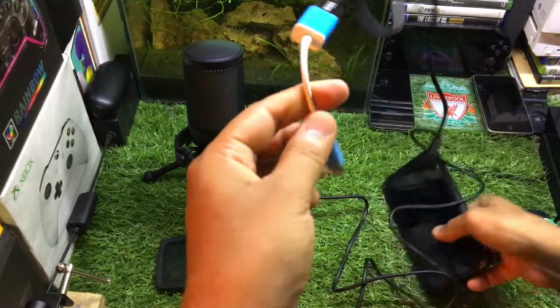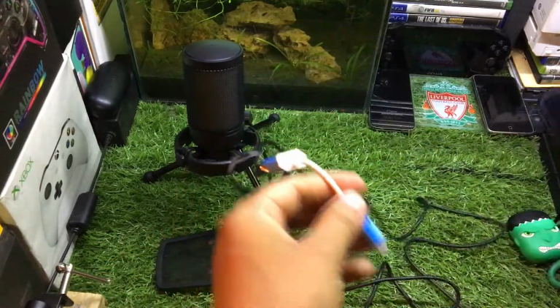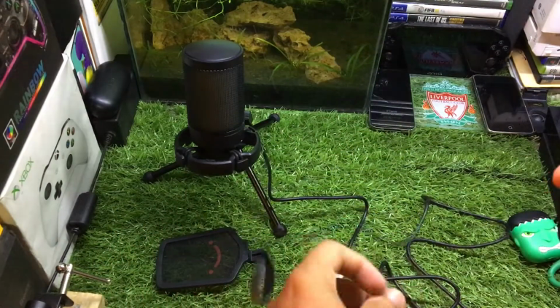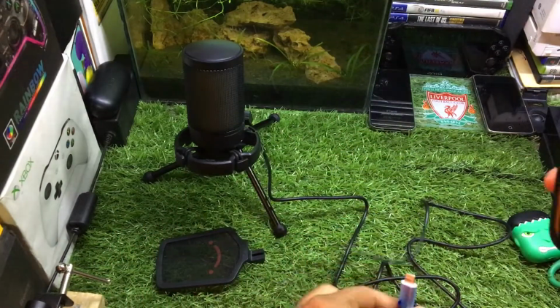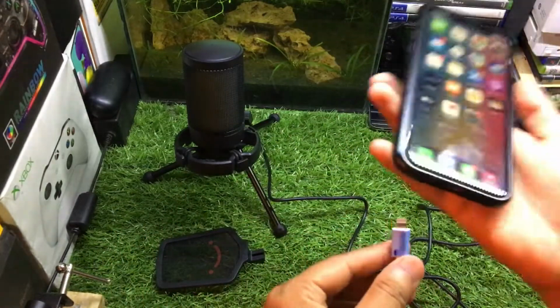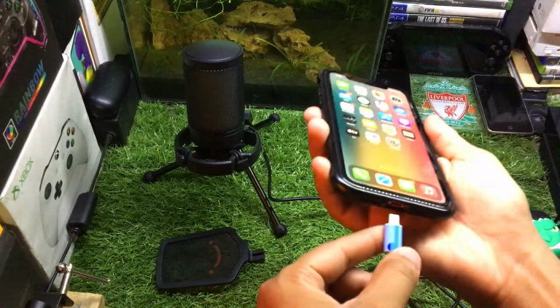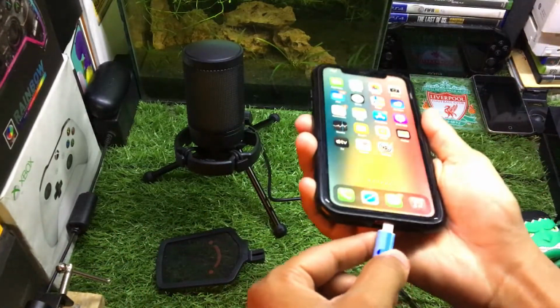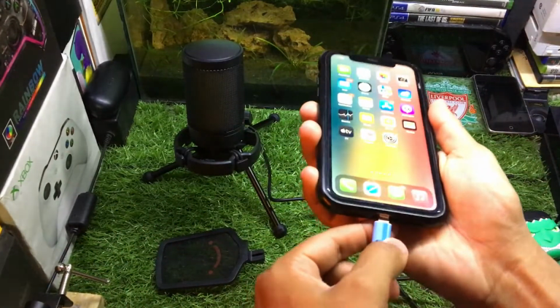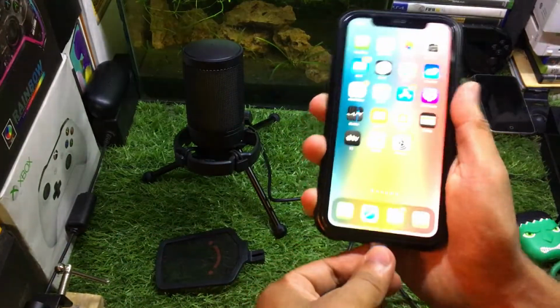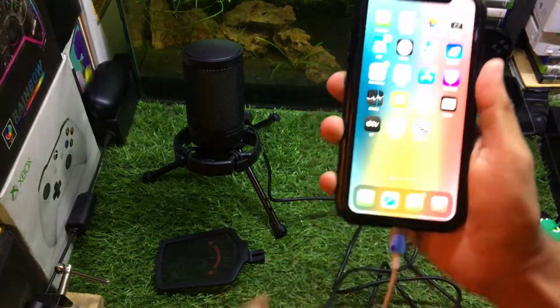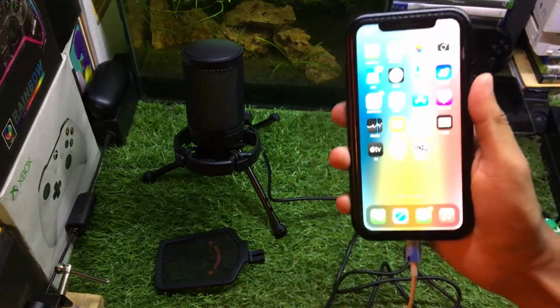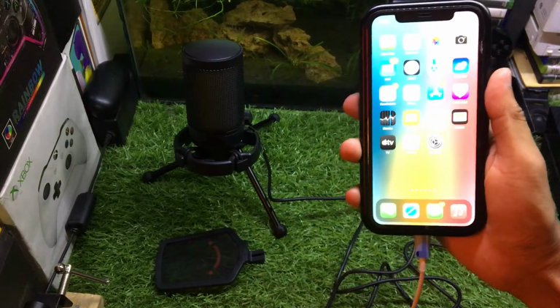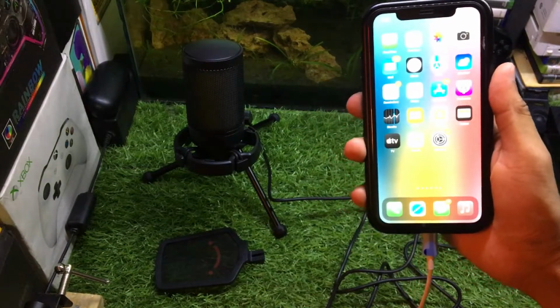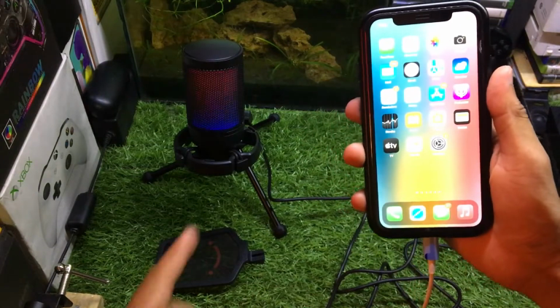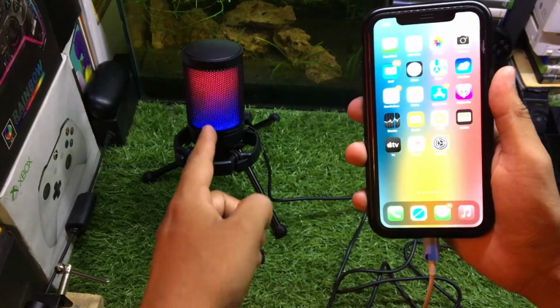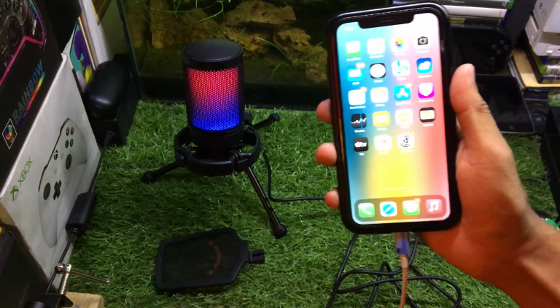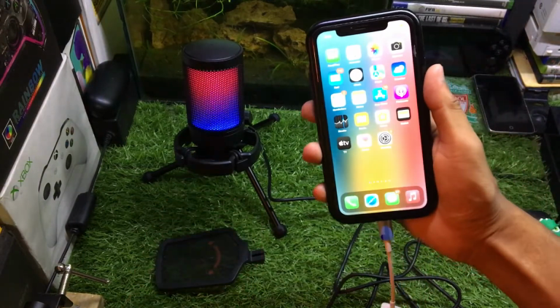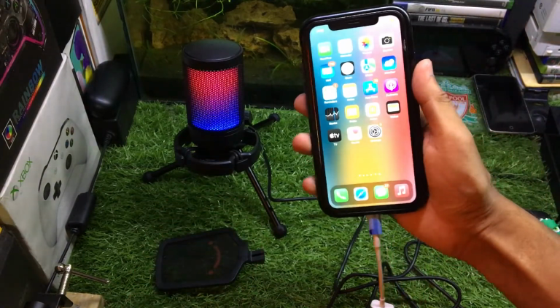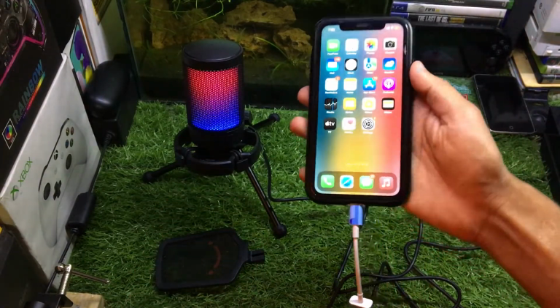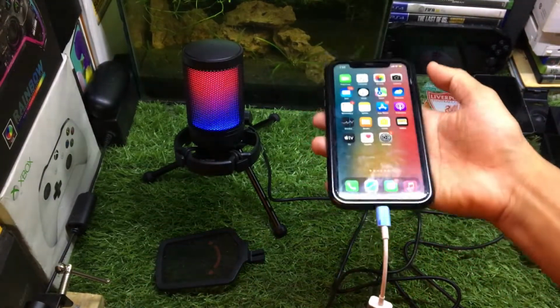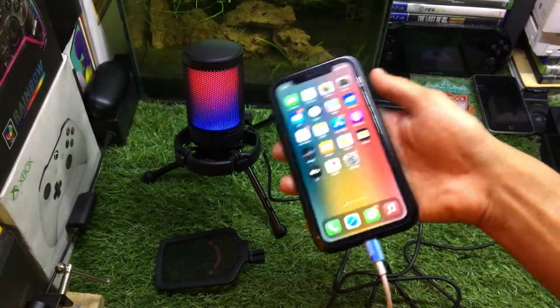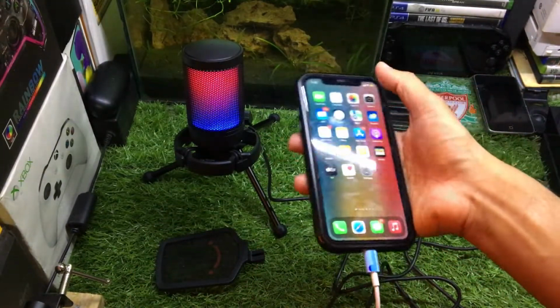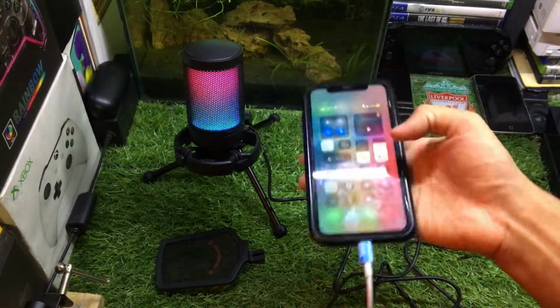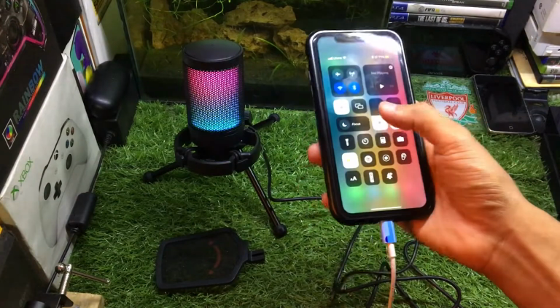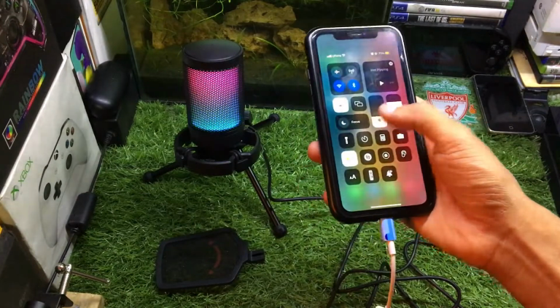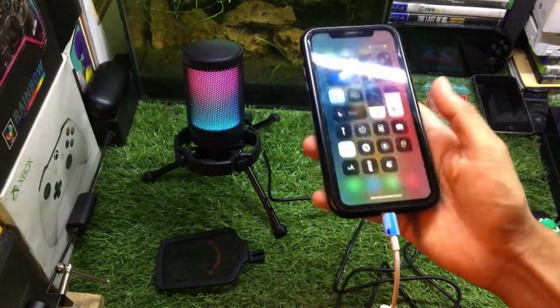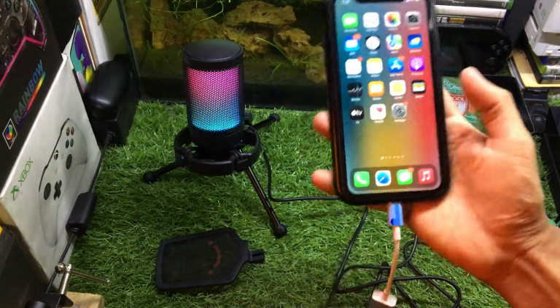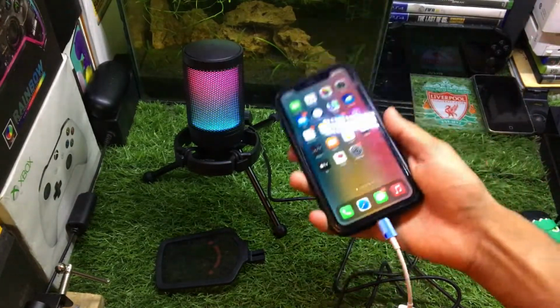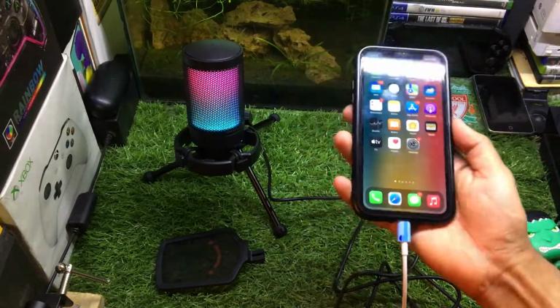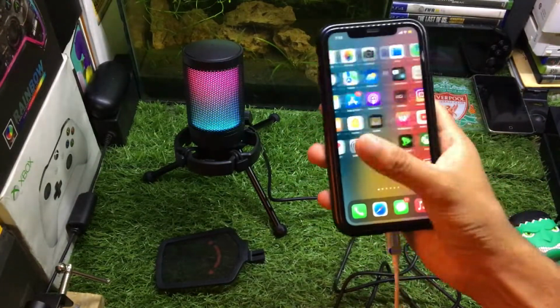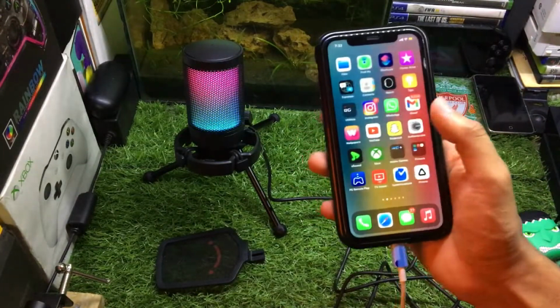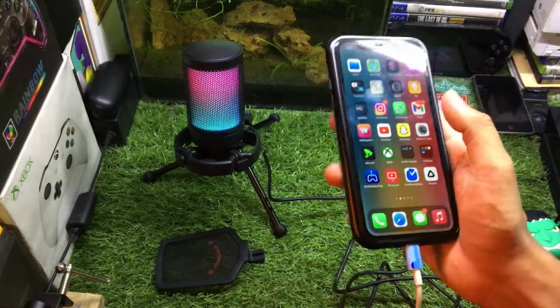Now you have to connect the second end to your iPhone, and it will connect your RGB microphone. That's how you can use any external microphone with your iPhone.